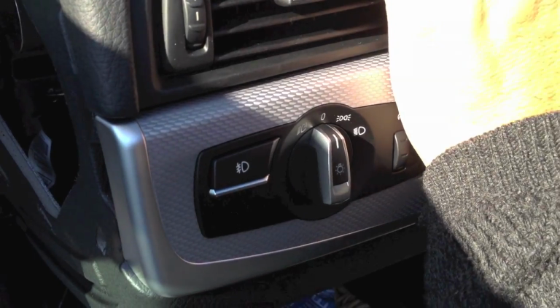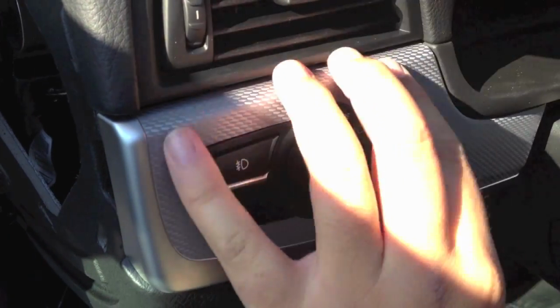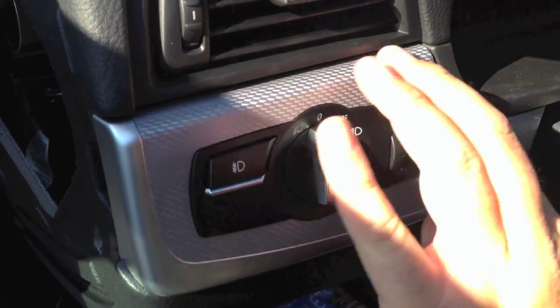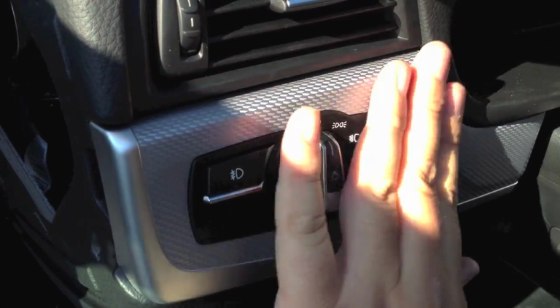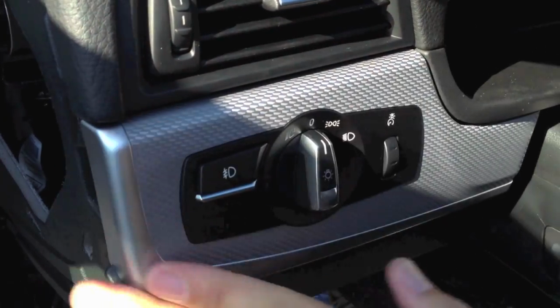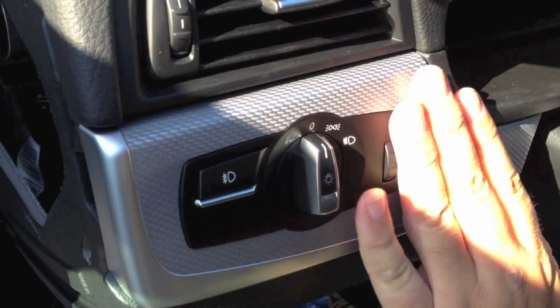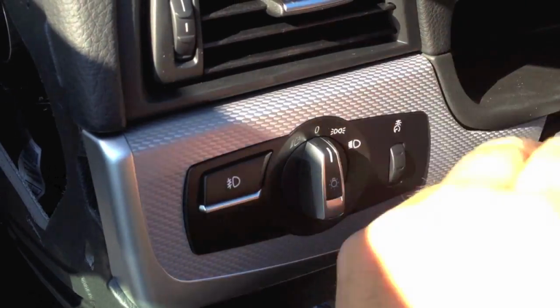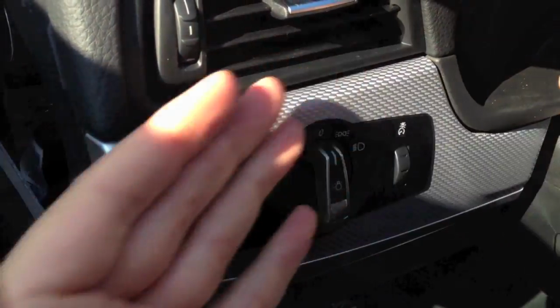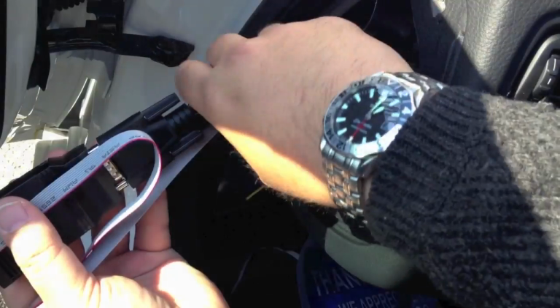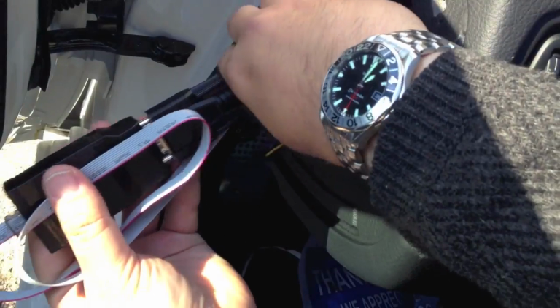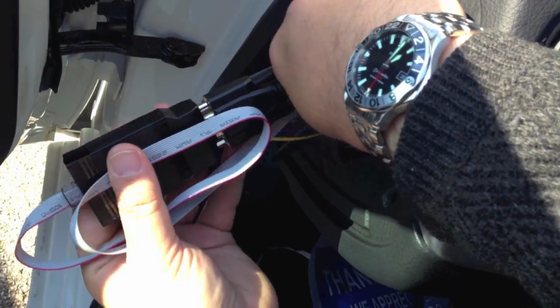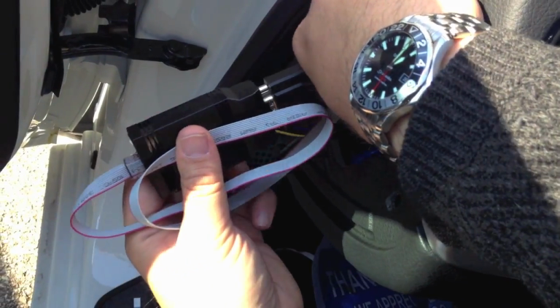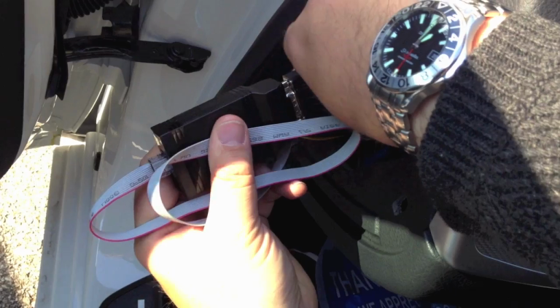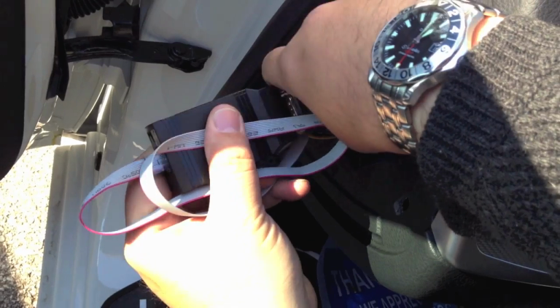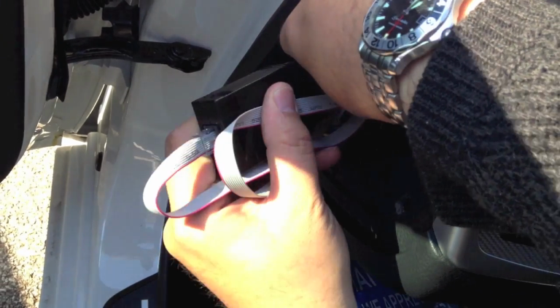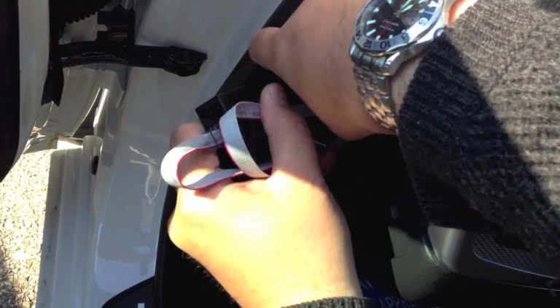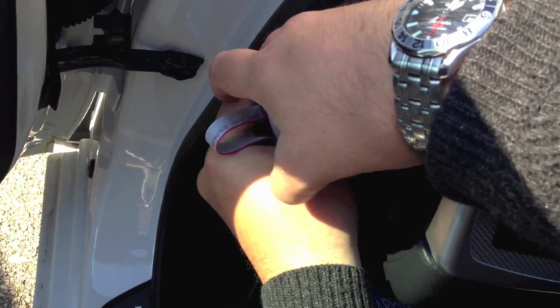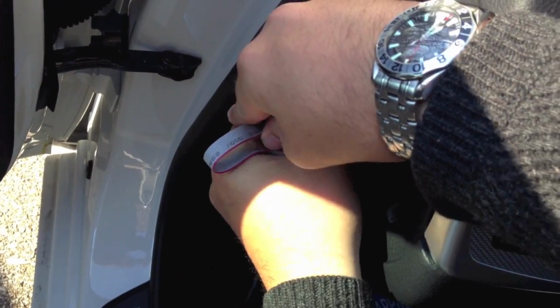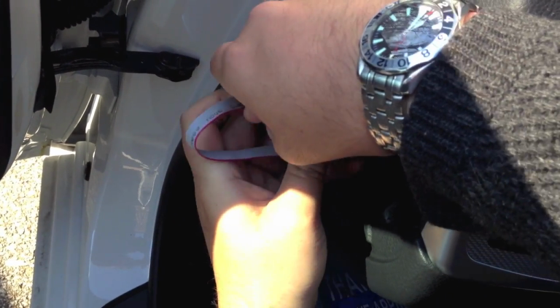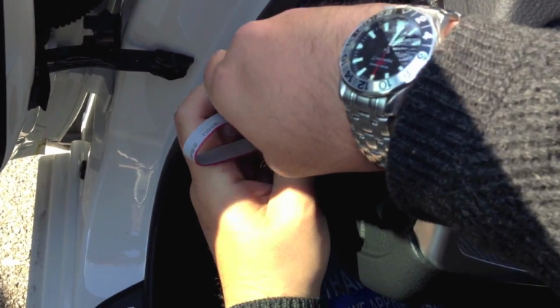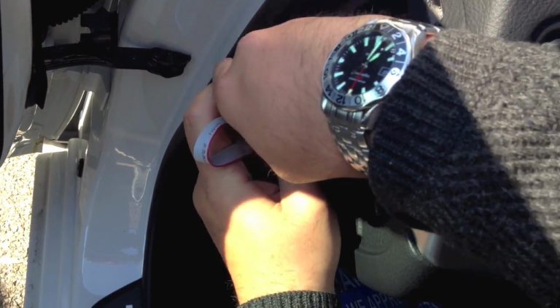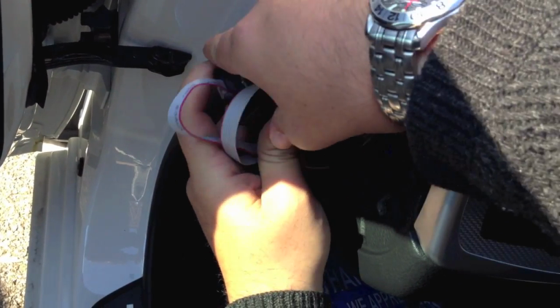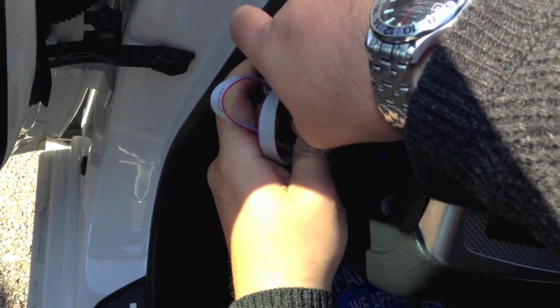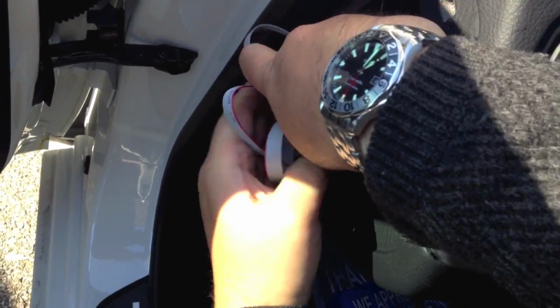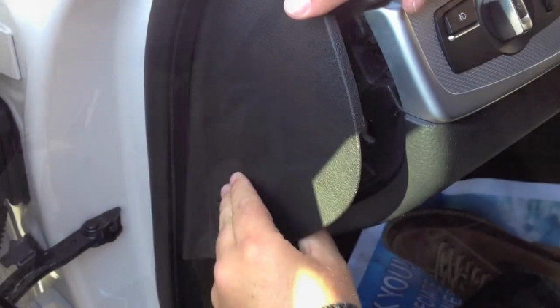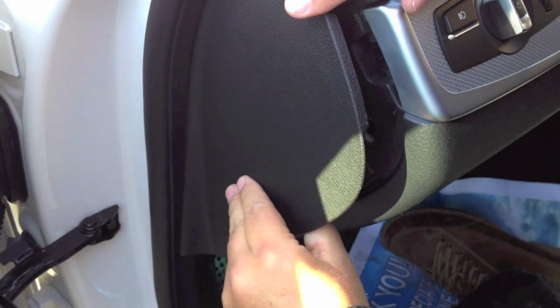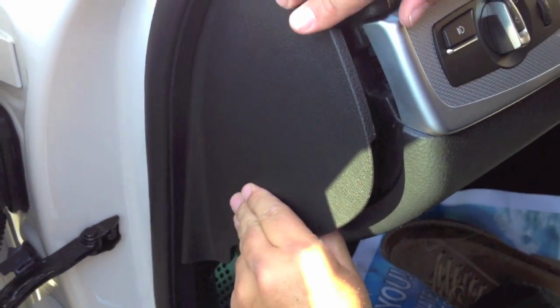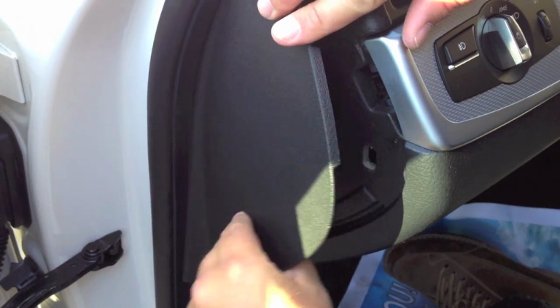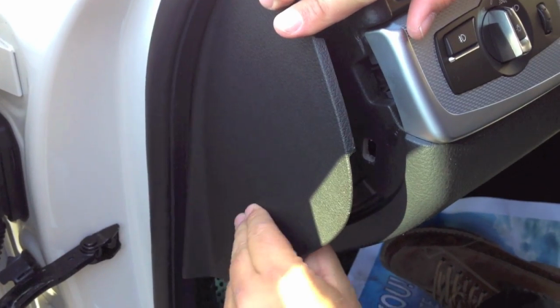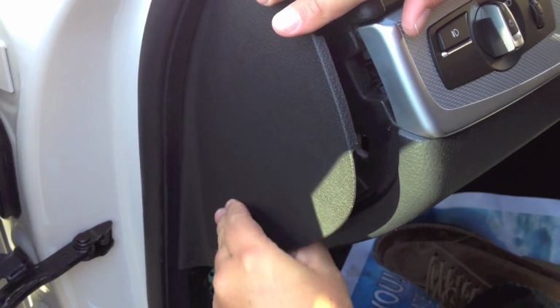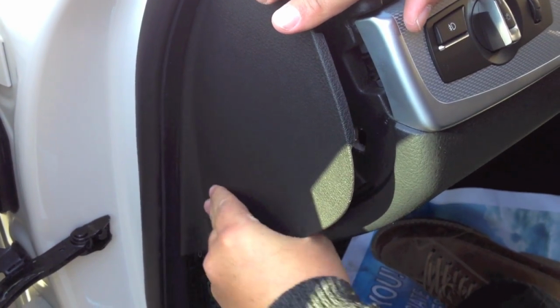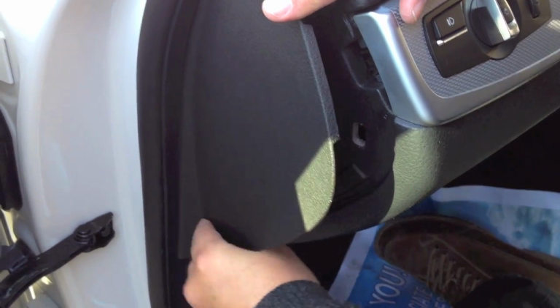Ensure all tabs are secure. Tuck wires and the control box into the side dash. Replace the side dash cover and check fitment.